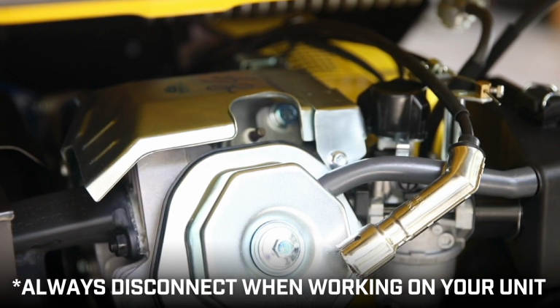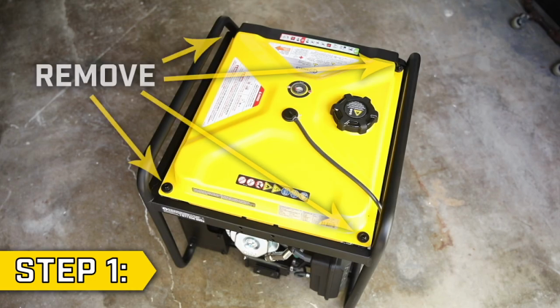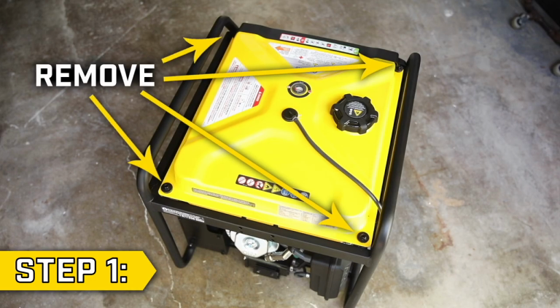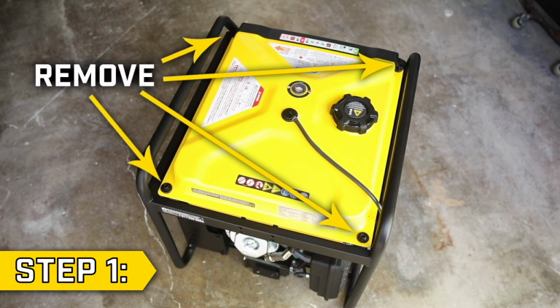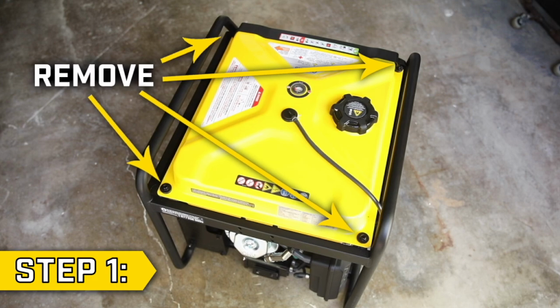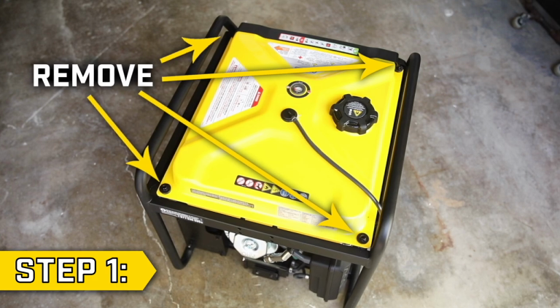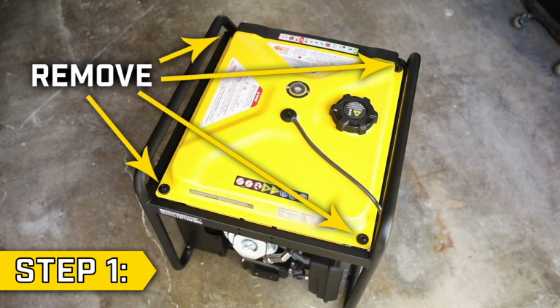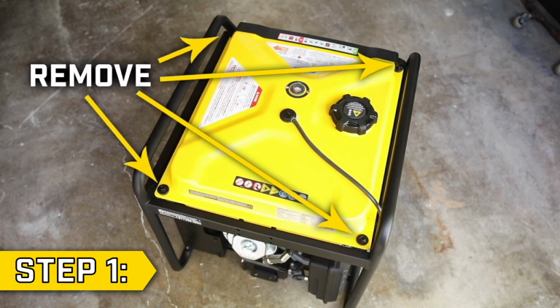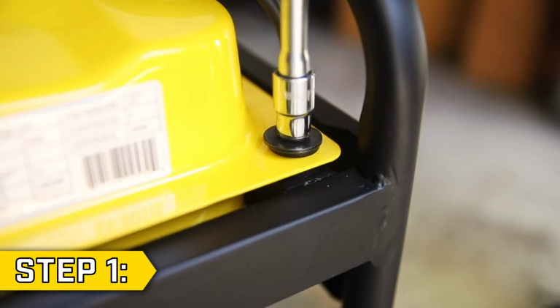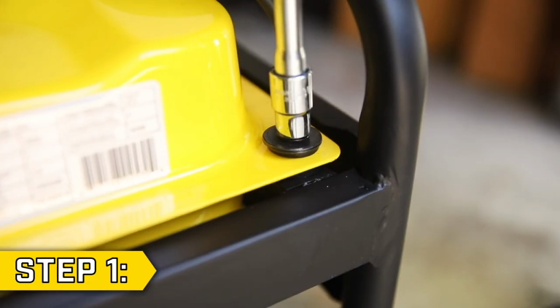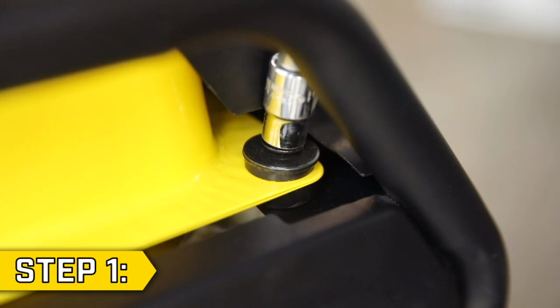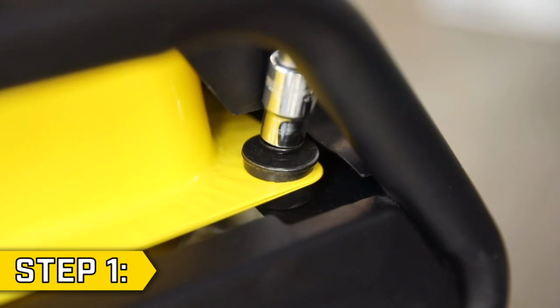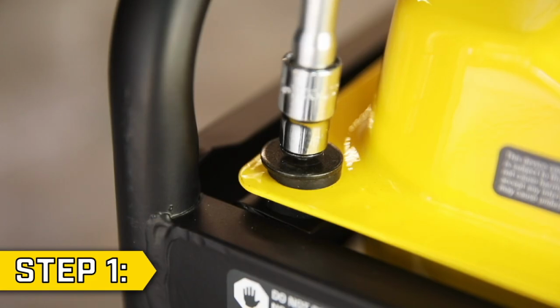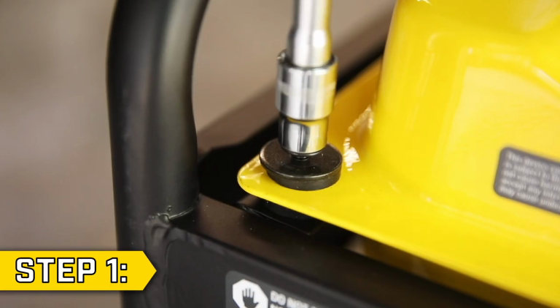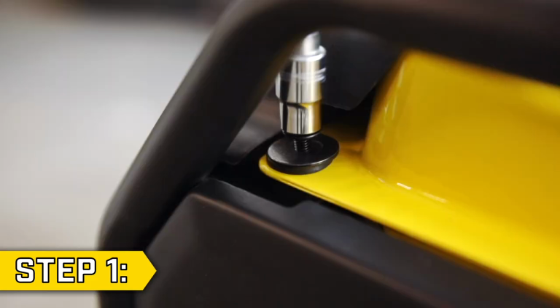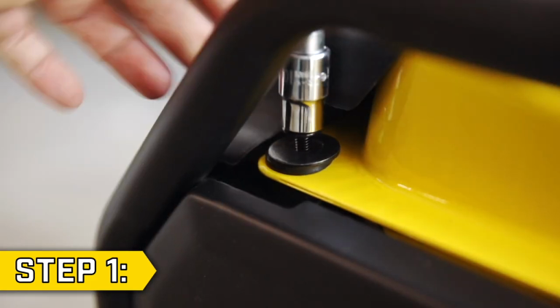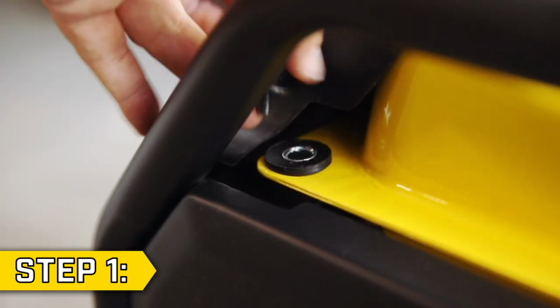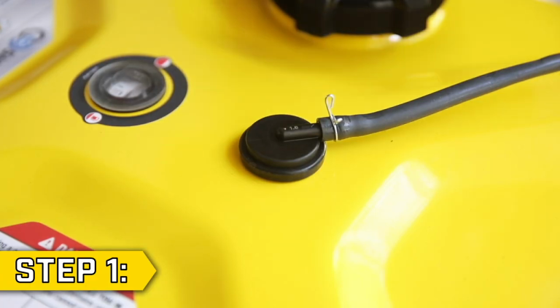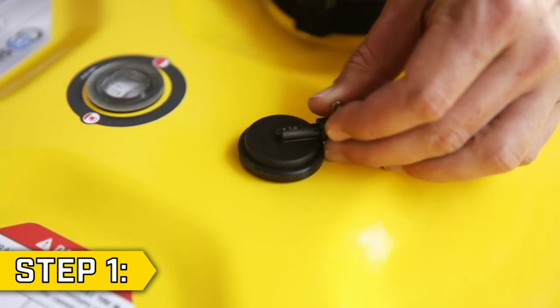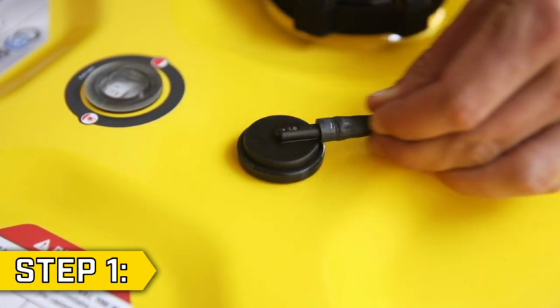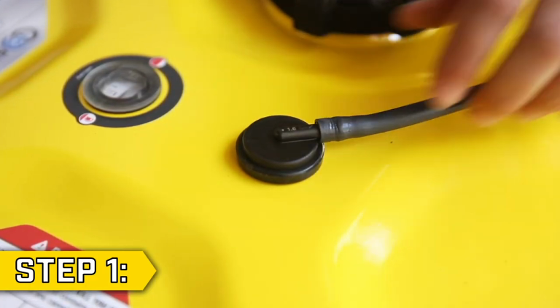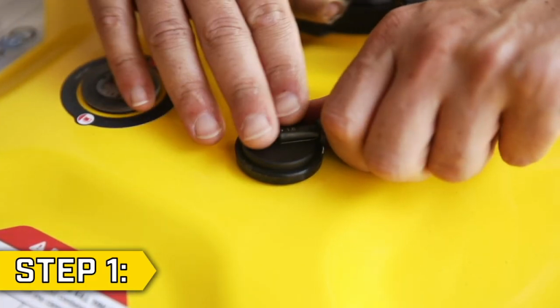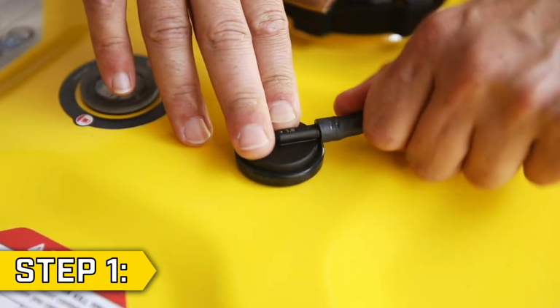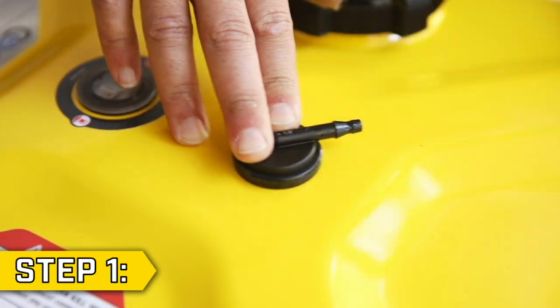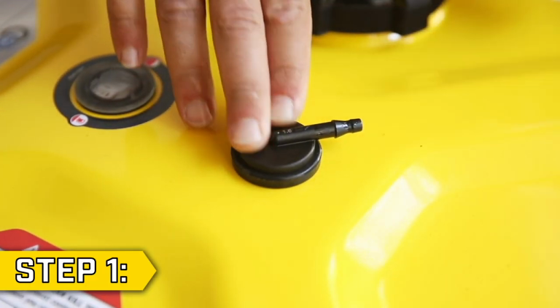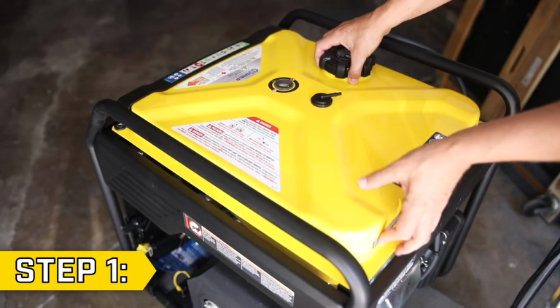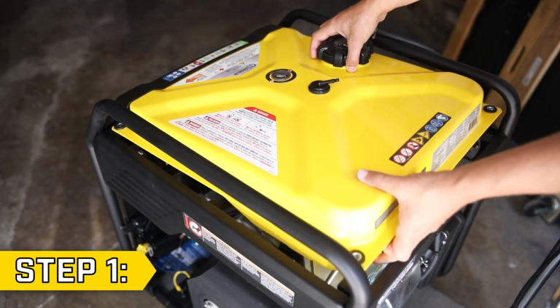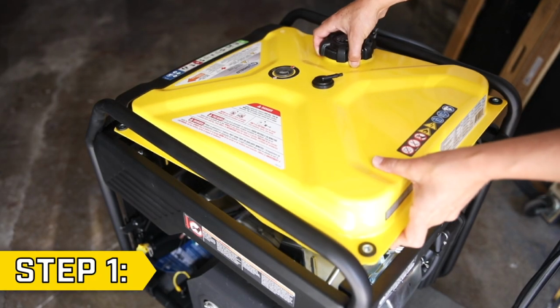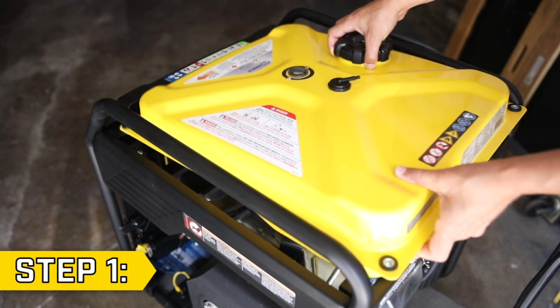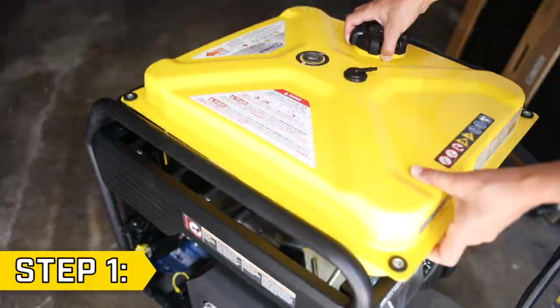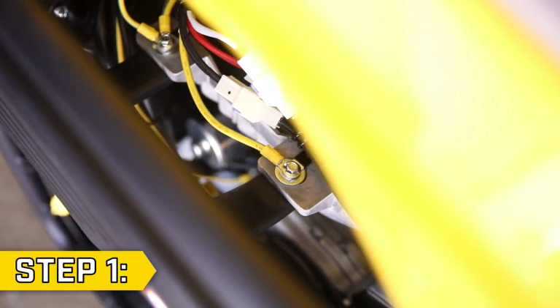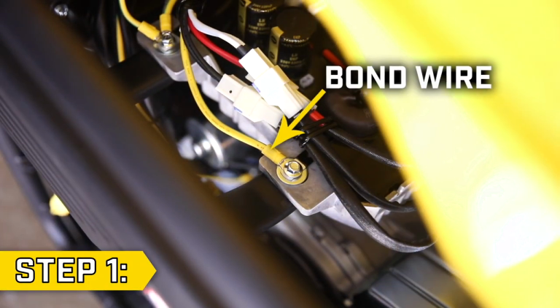Step 1. Locate the four bolts holding on the fuel tank and remove them using a 10 millimeter socket. Use a pair of pliers to gently remove the fuel vent line from the top of the fuel tank, then reposition the fuel tank to locate the bond wire.